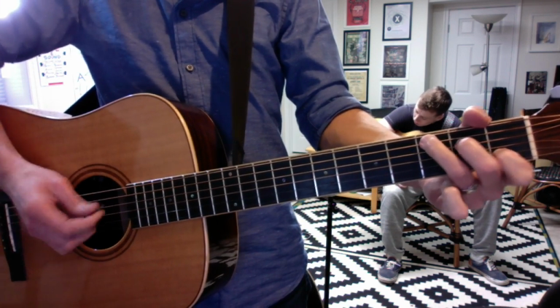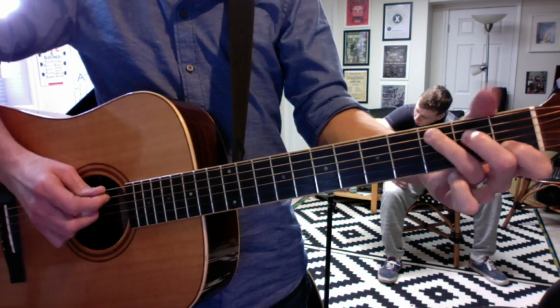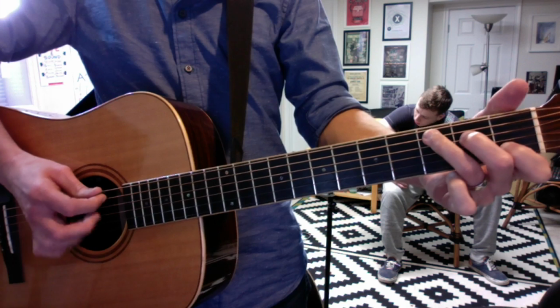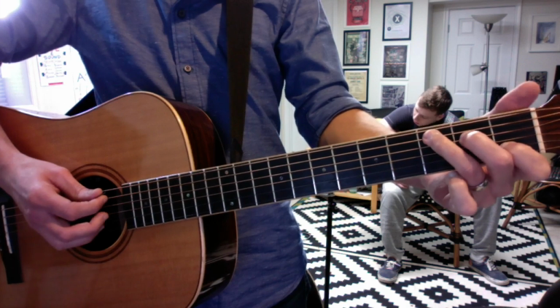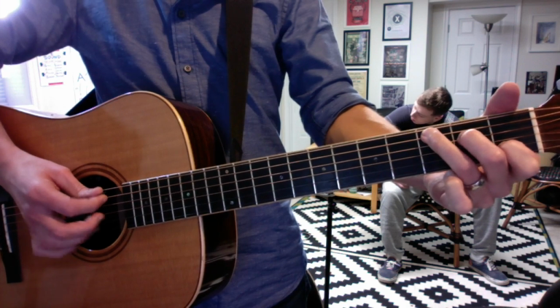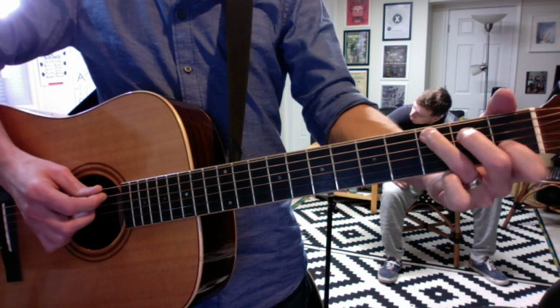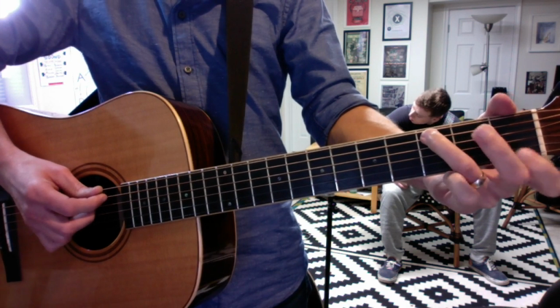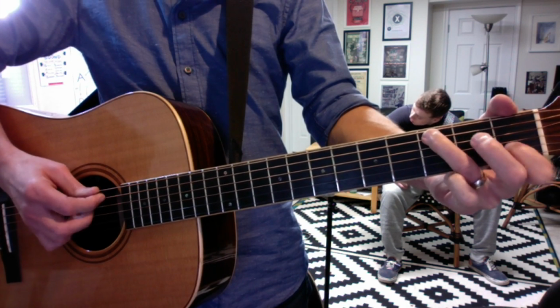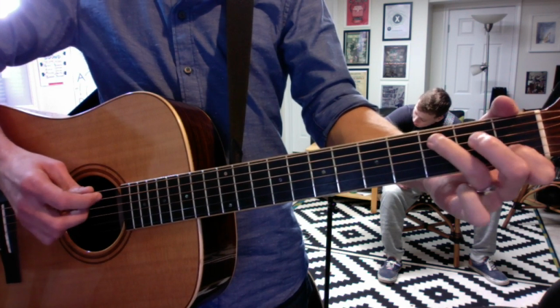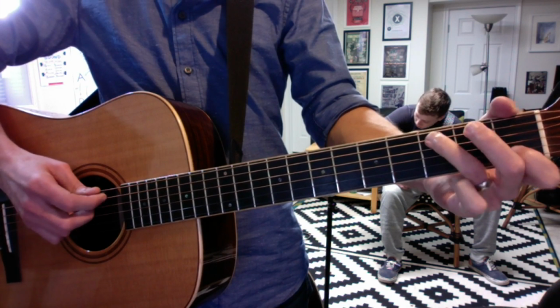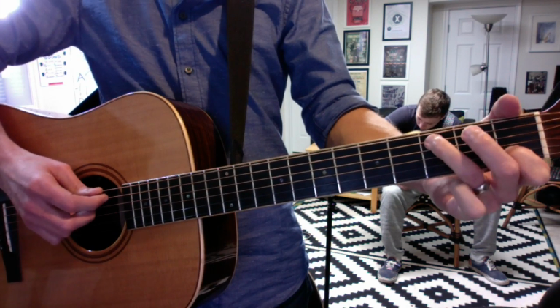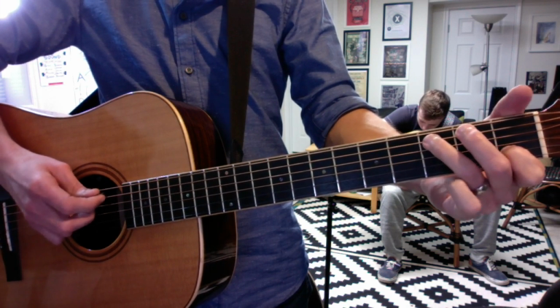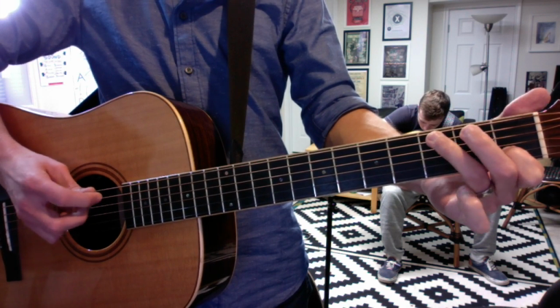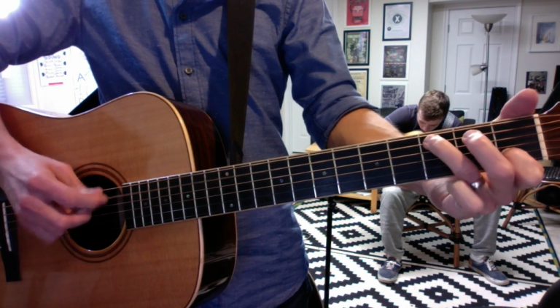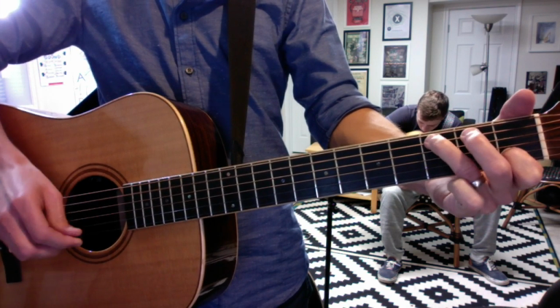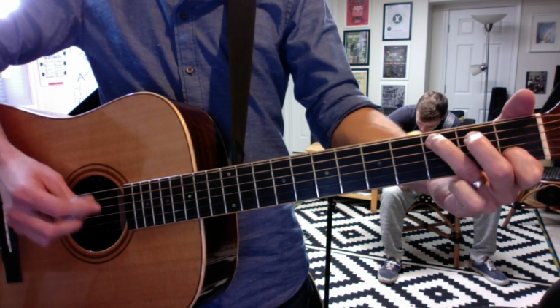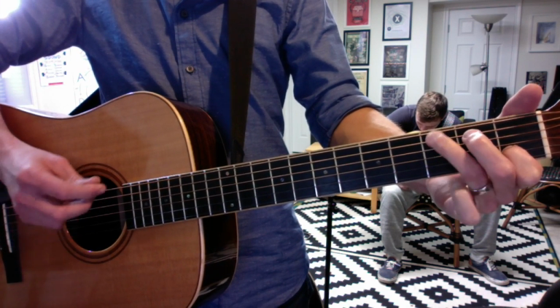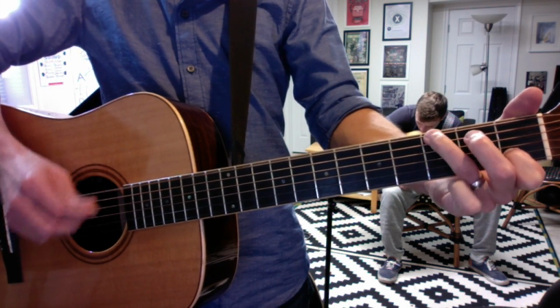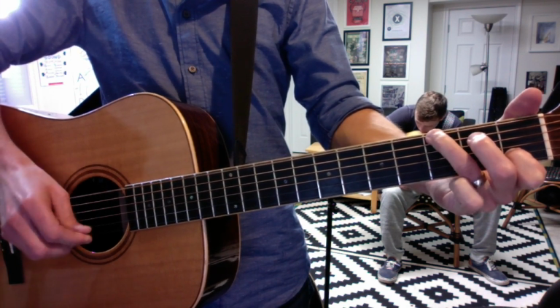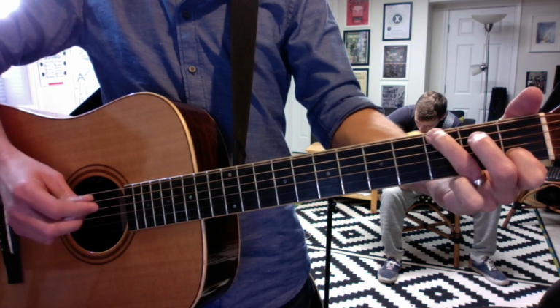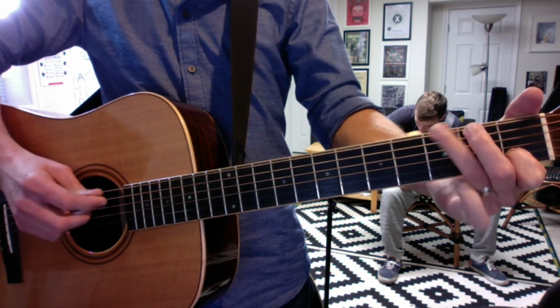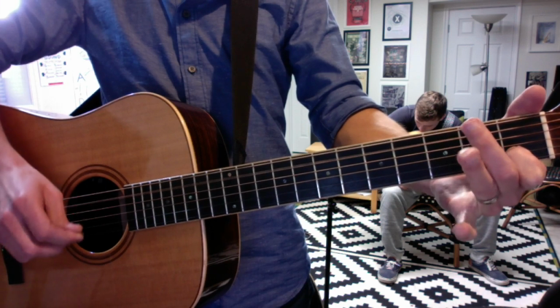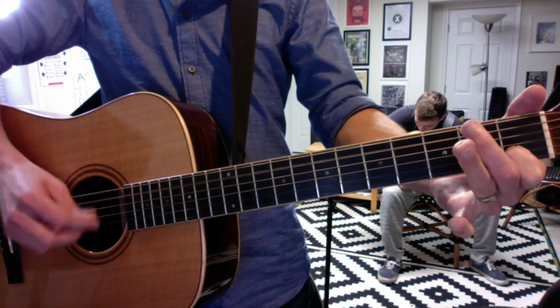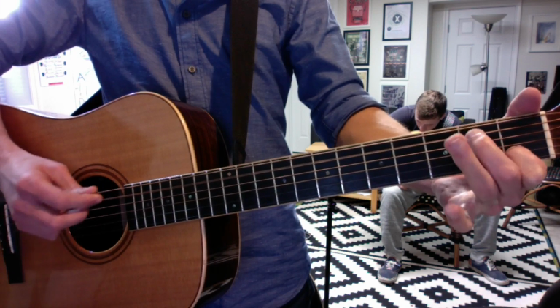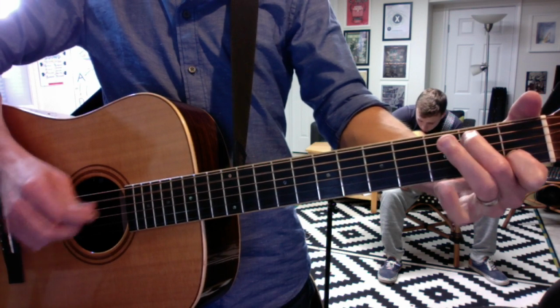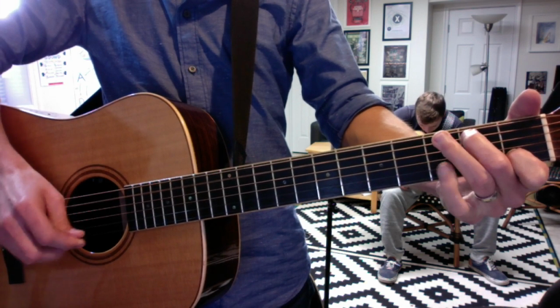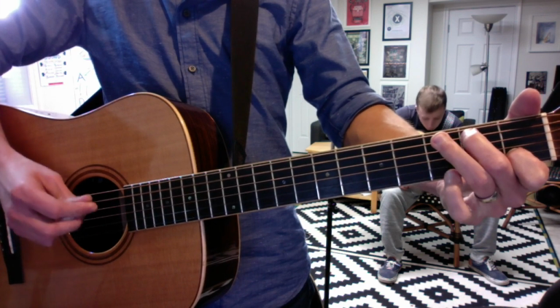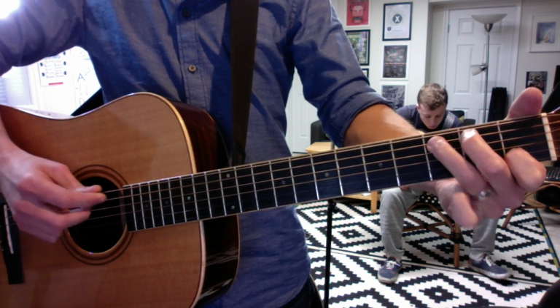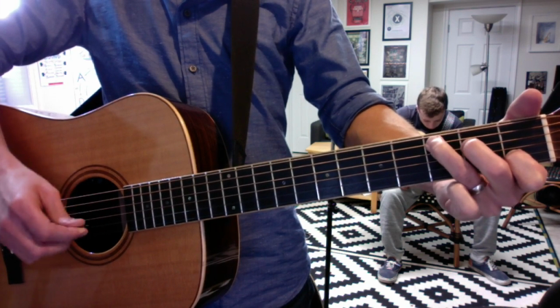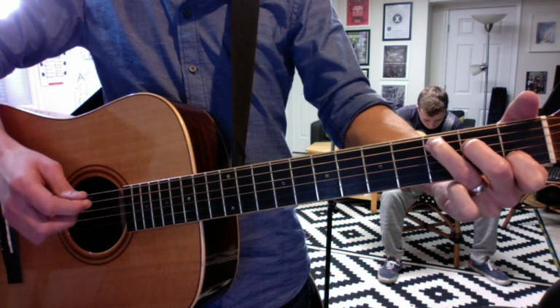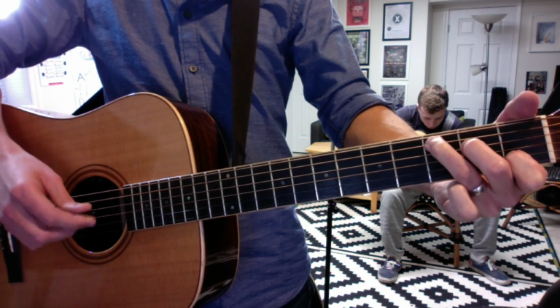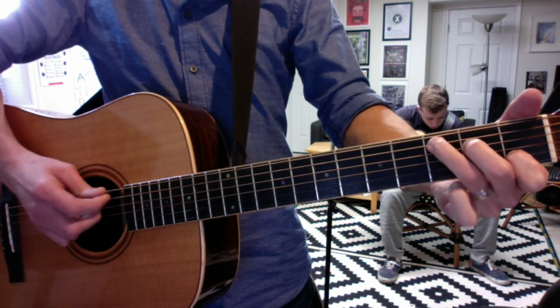So that move goes like this. You keep your first finger in place, and you dance around with the root note. Again.